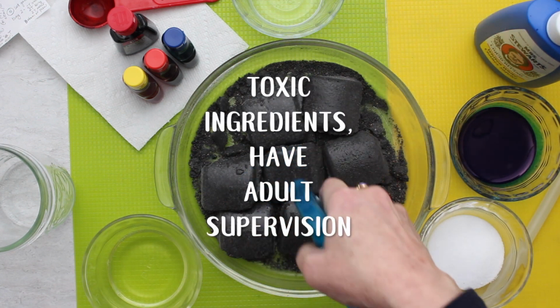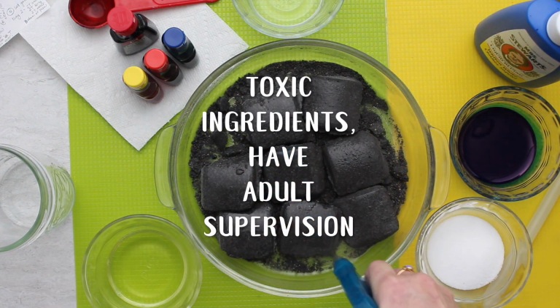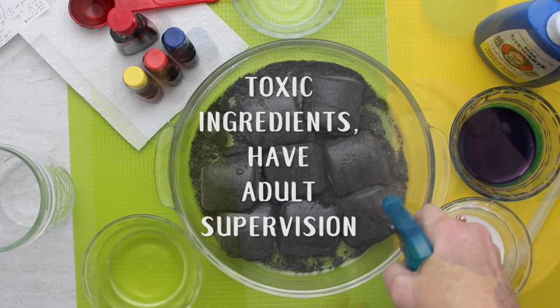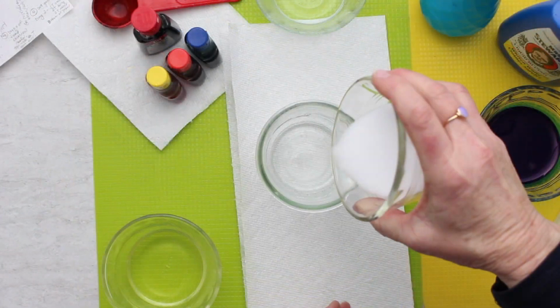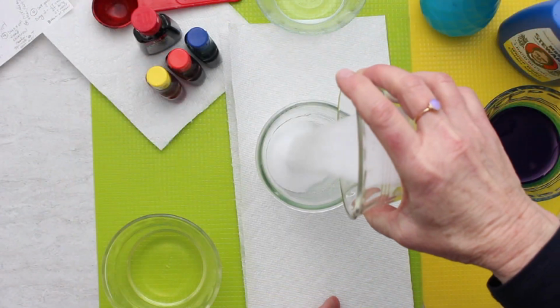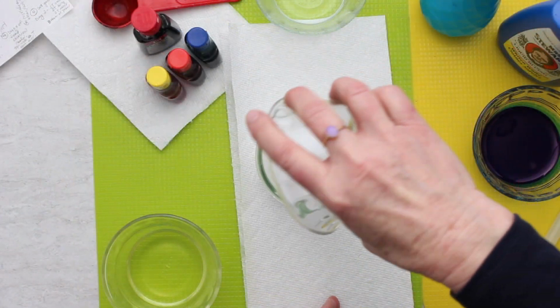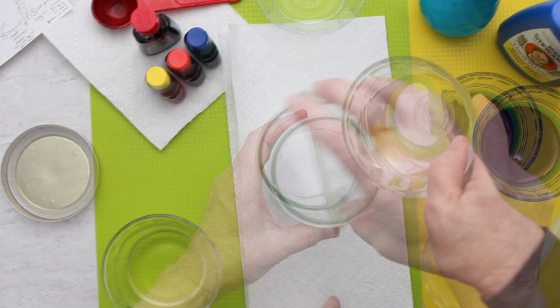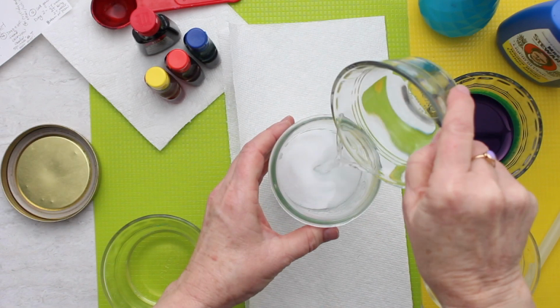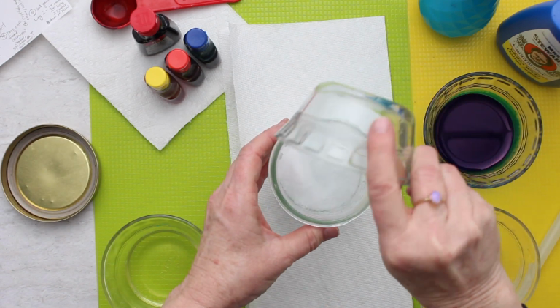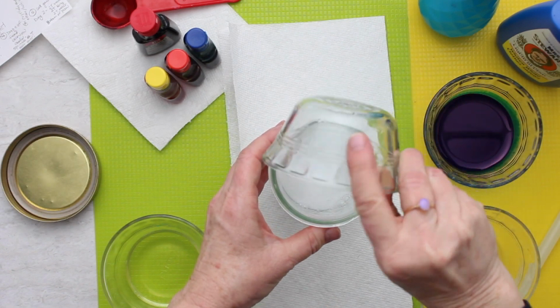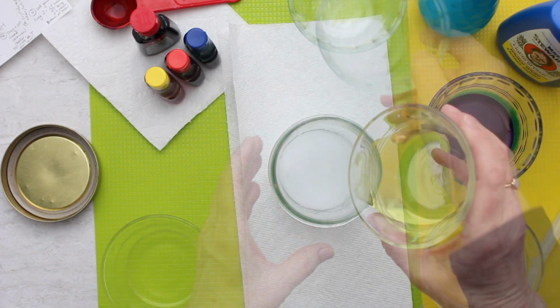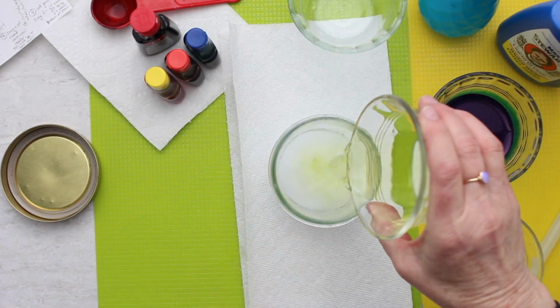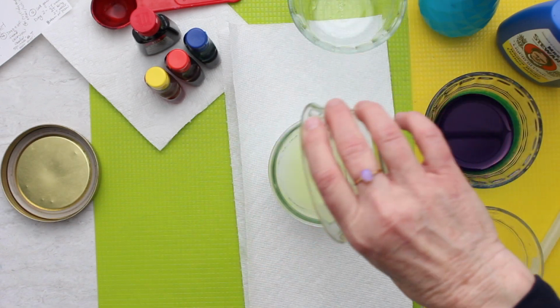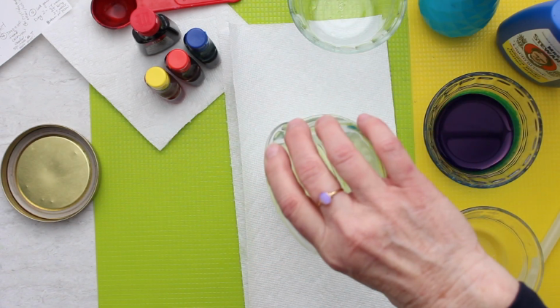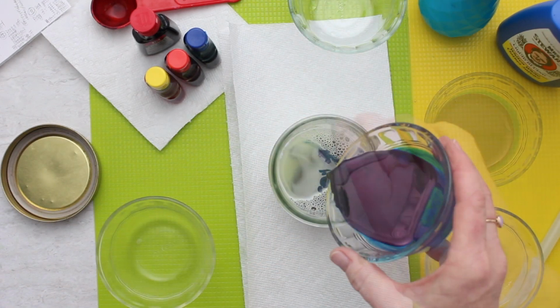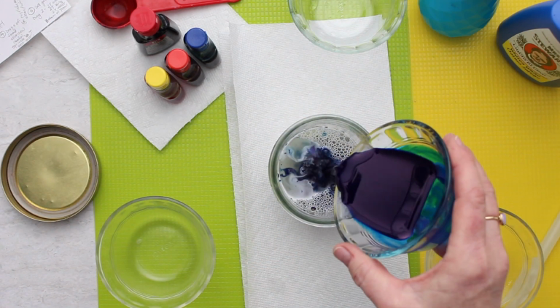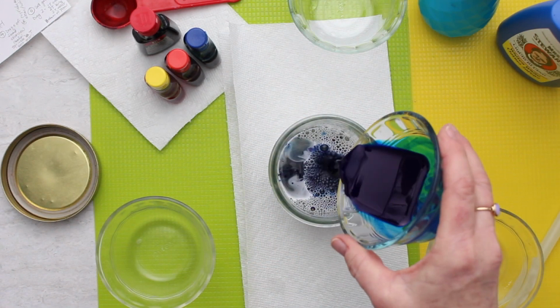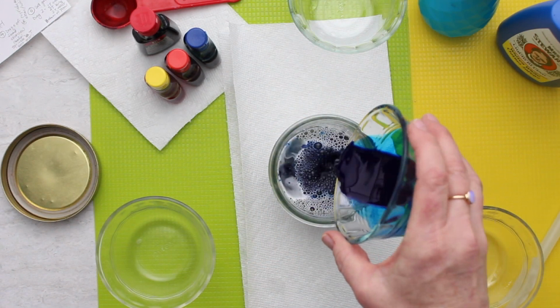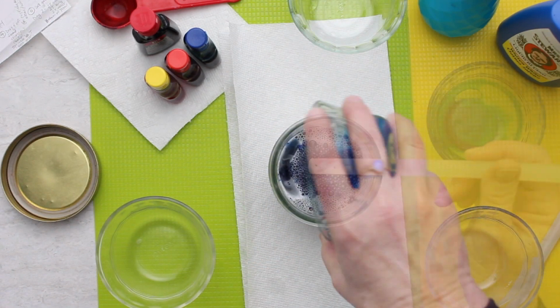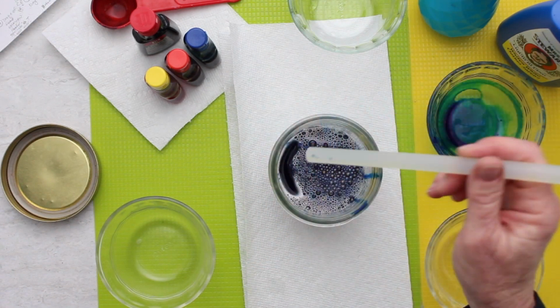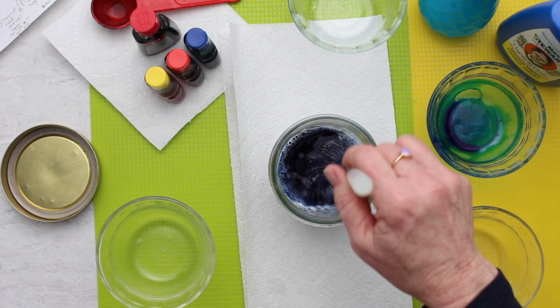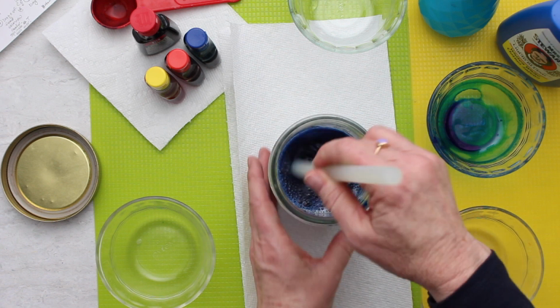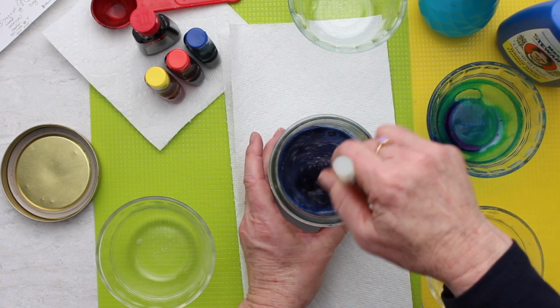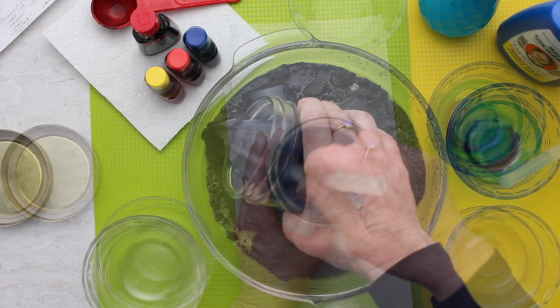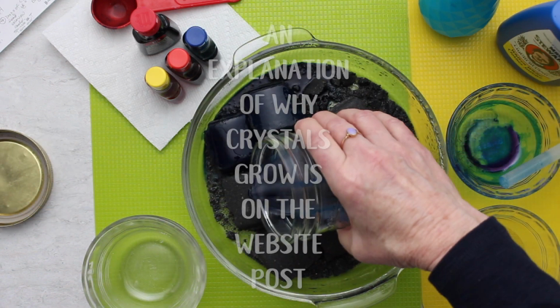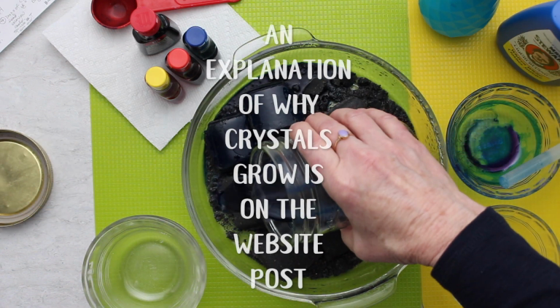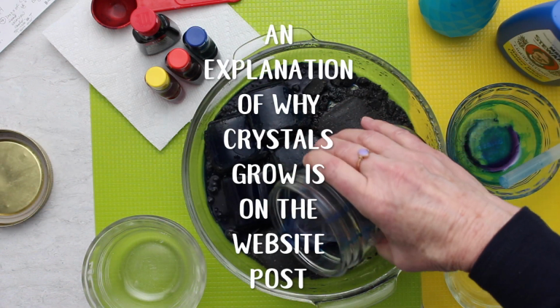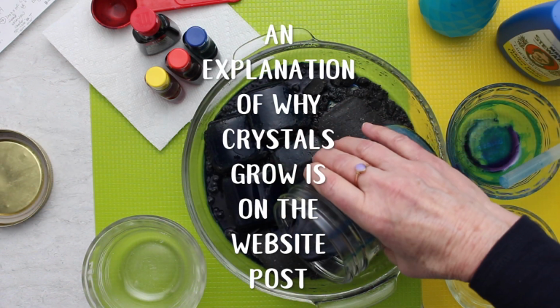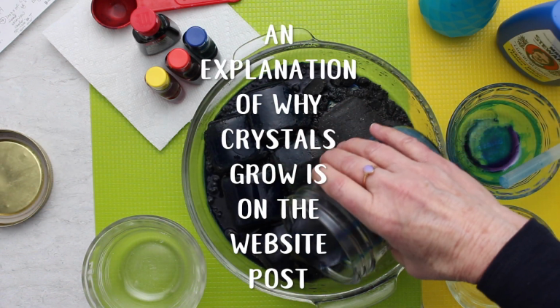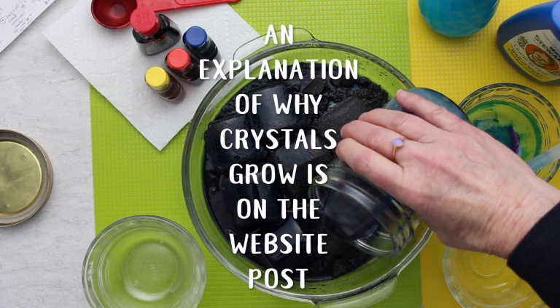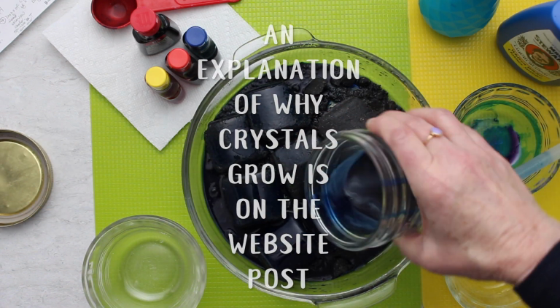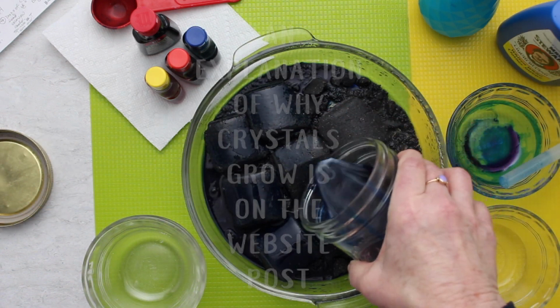You wet the briquettes down and put your ingredients together in a mason jar, stirring well until the salt is dissolved, and then that gets poured over those briquettes so that the crystals will grow.